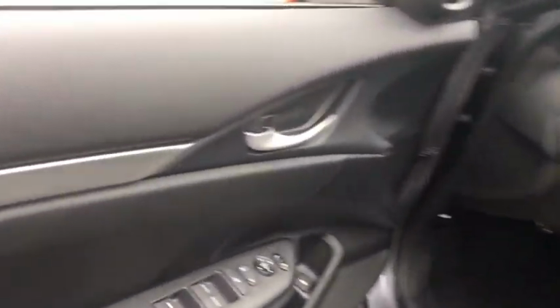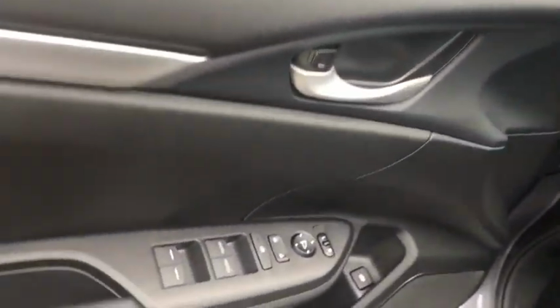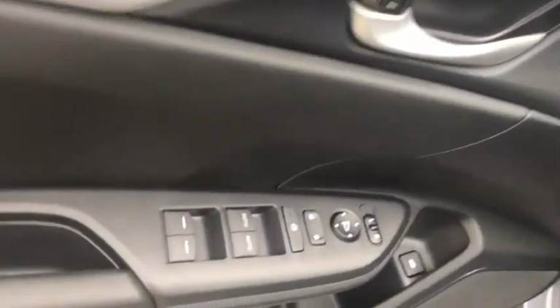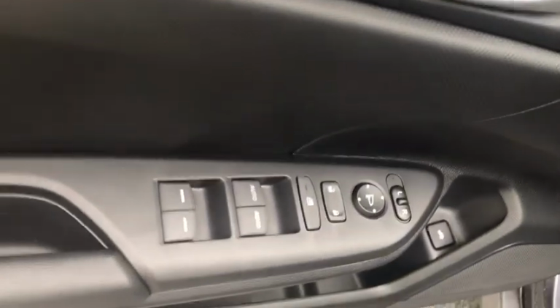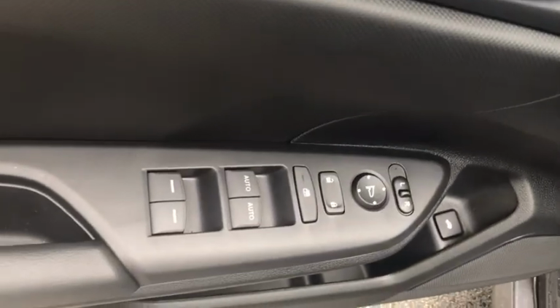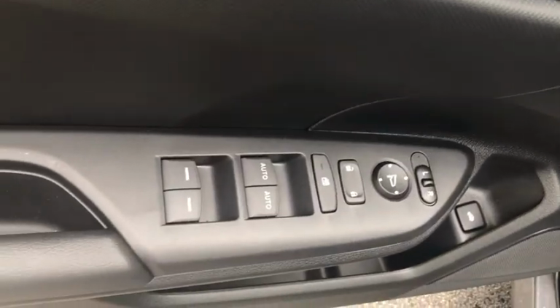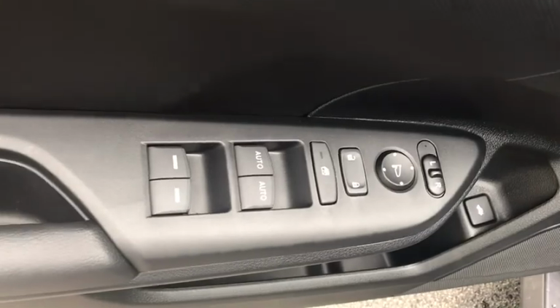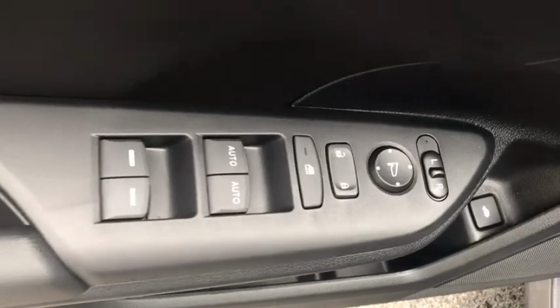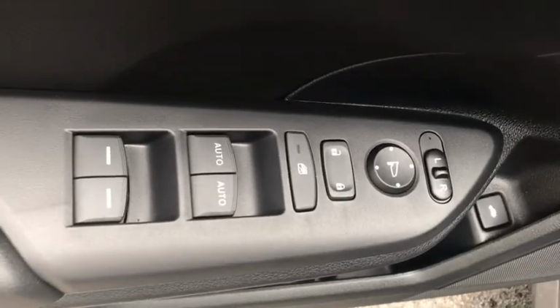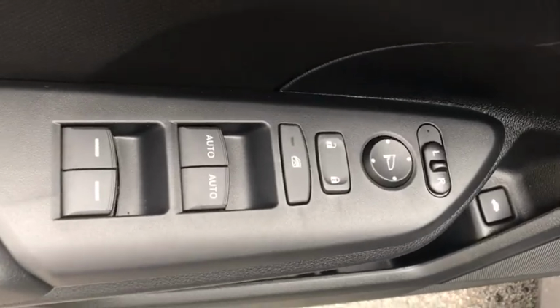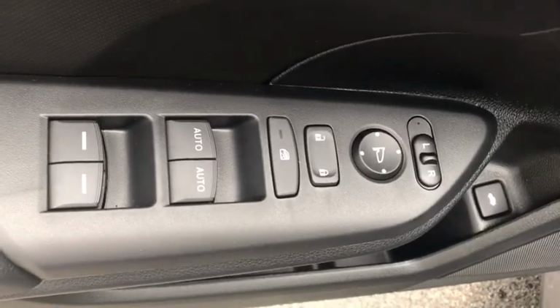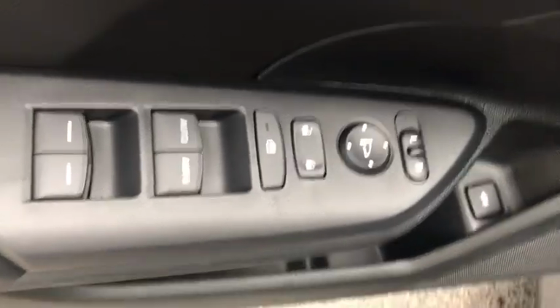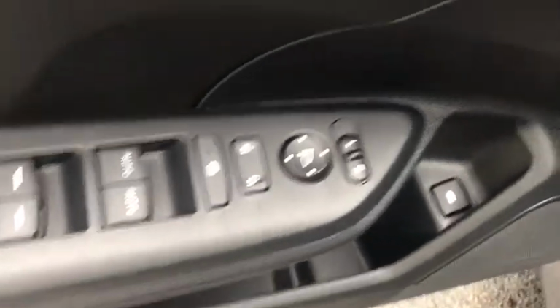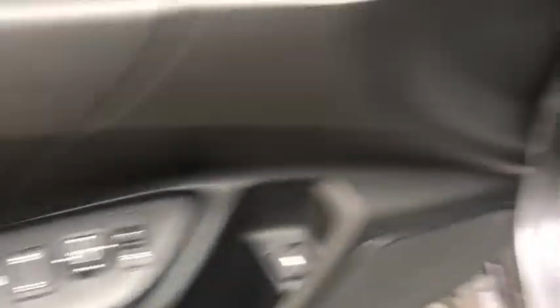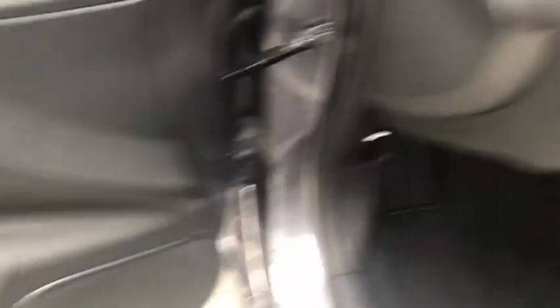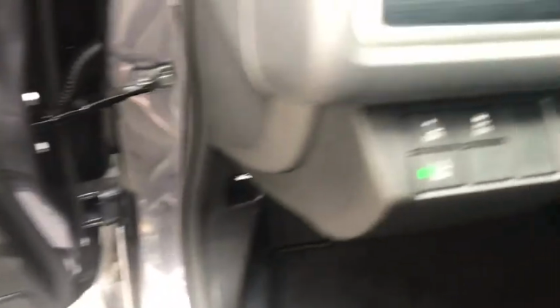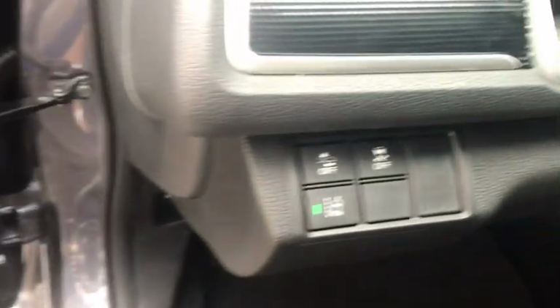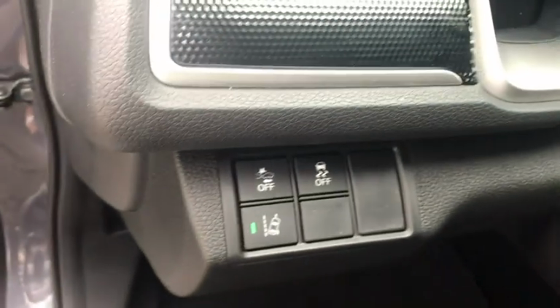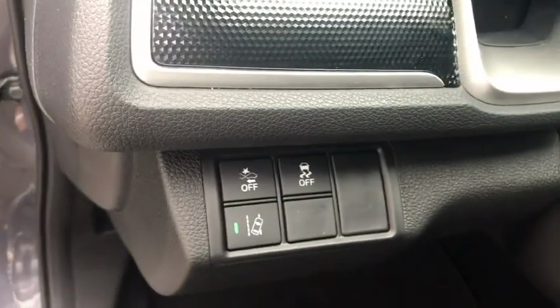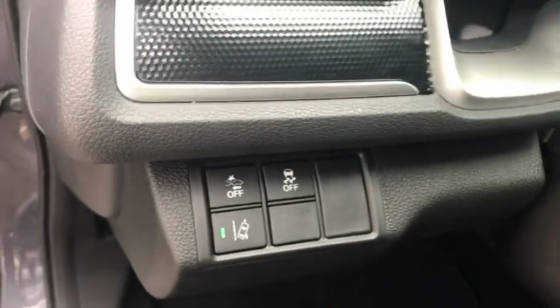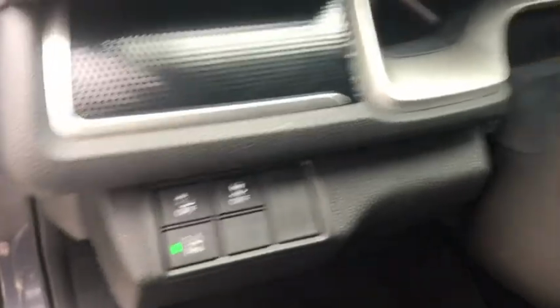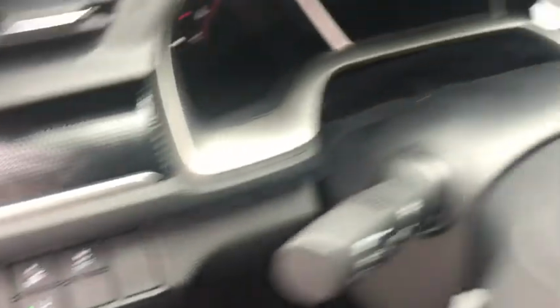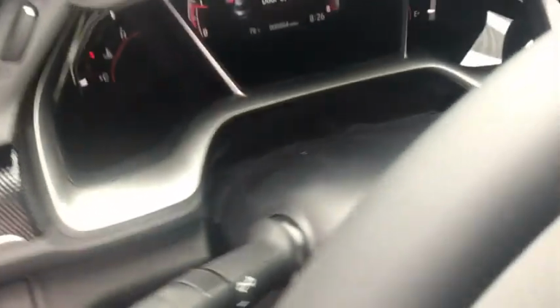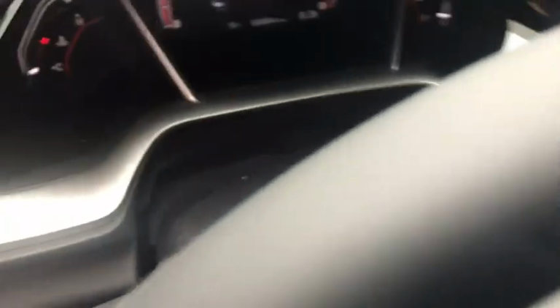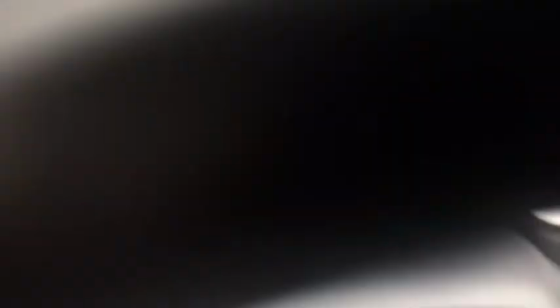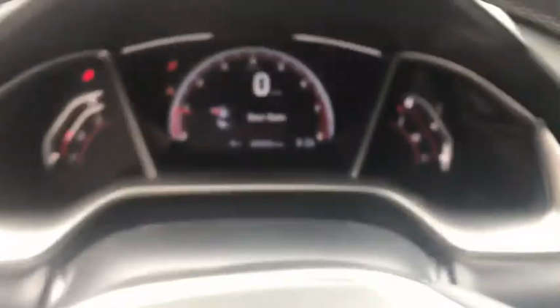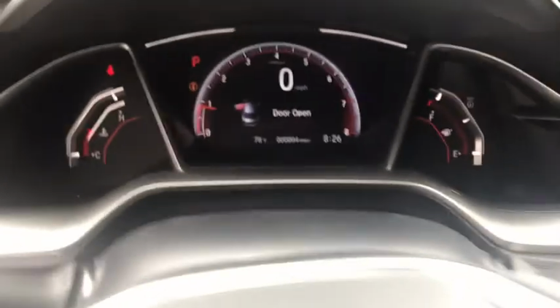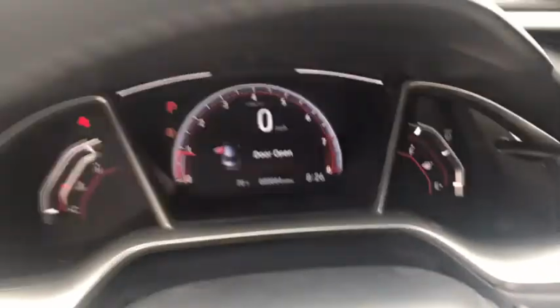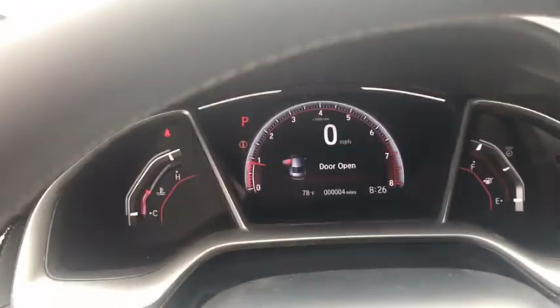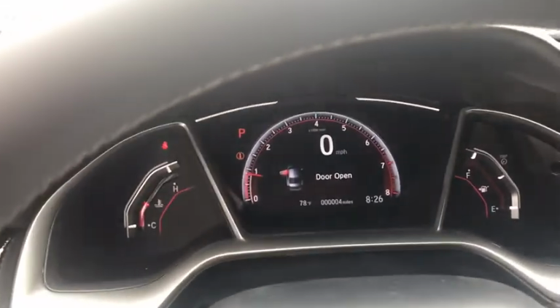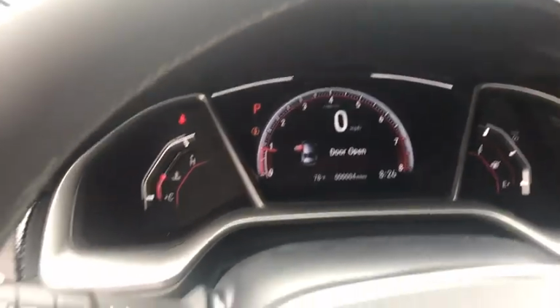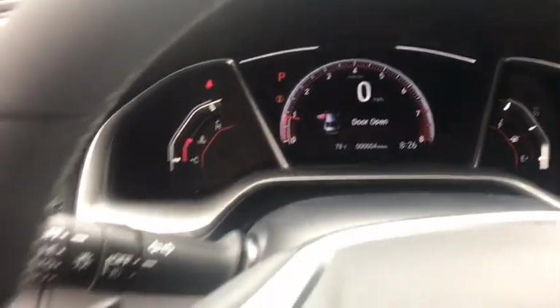Day and night rear view mirror, automatic air conditioning, cloth seat trim, engine immobilizer, Audi color door handles, power rear window sunshade, low tire pressure warning, four-piece floor mat set.